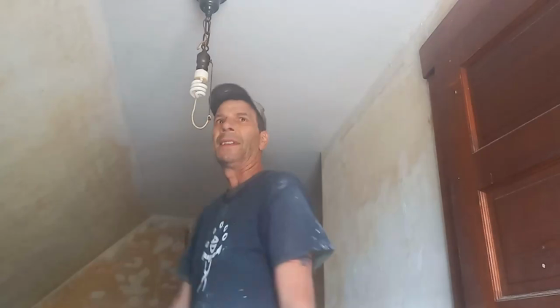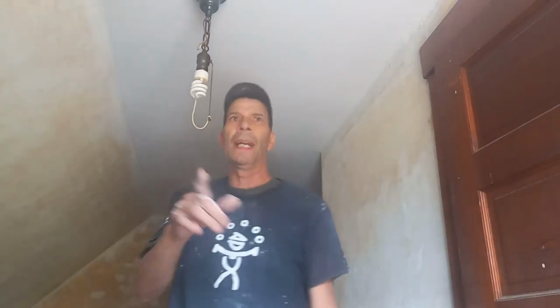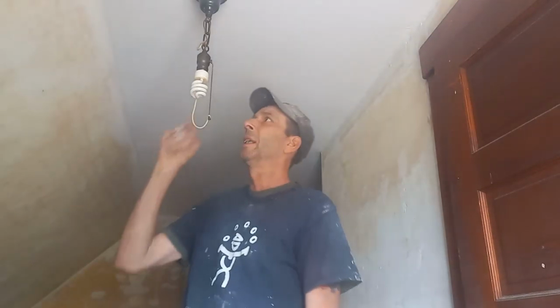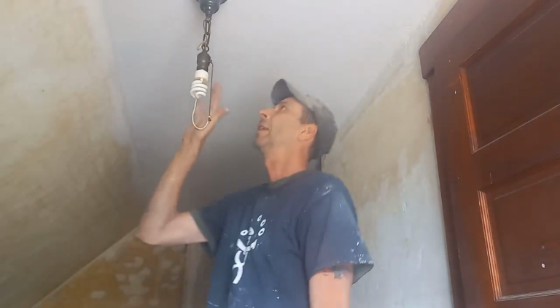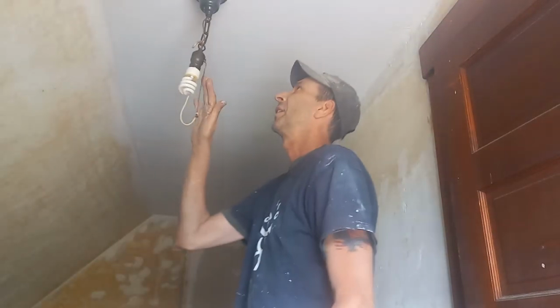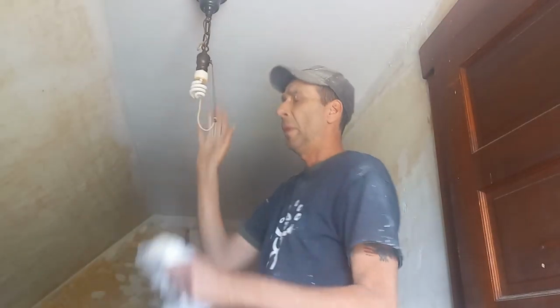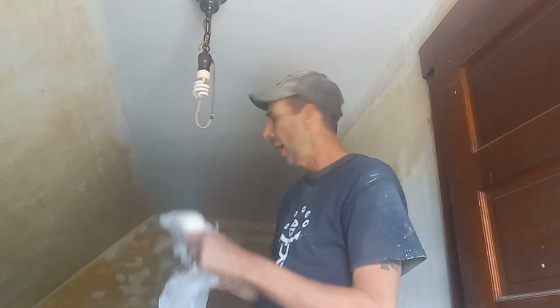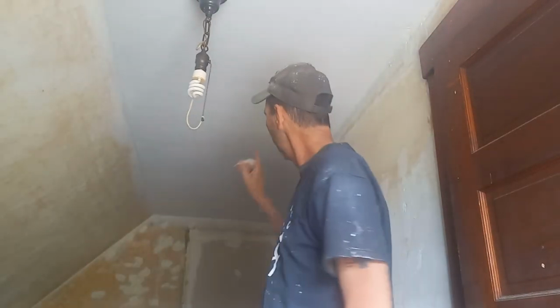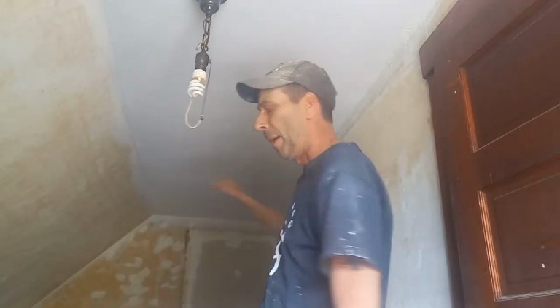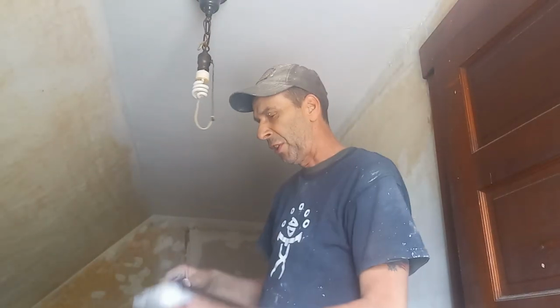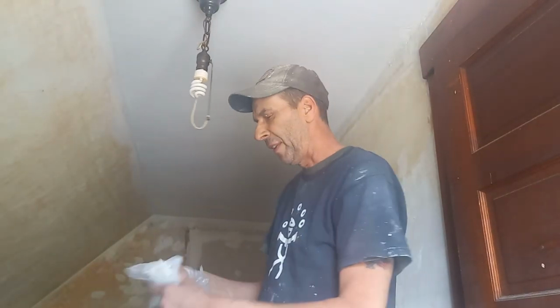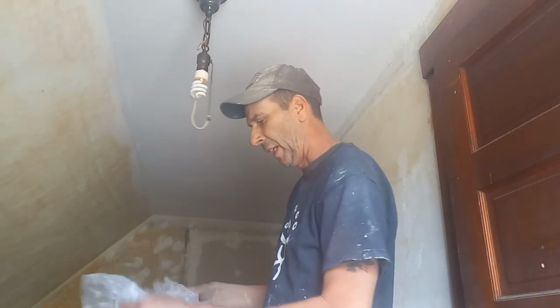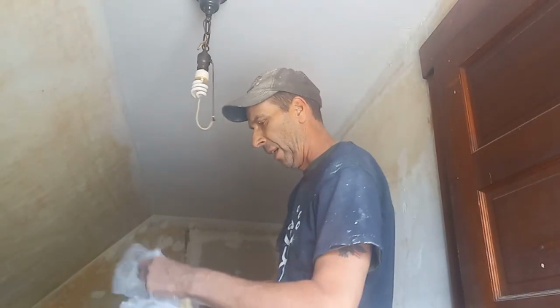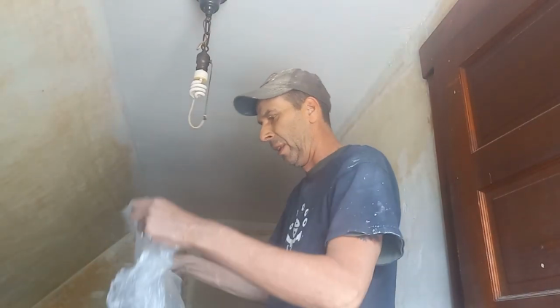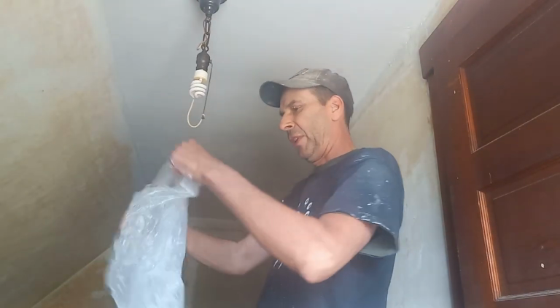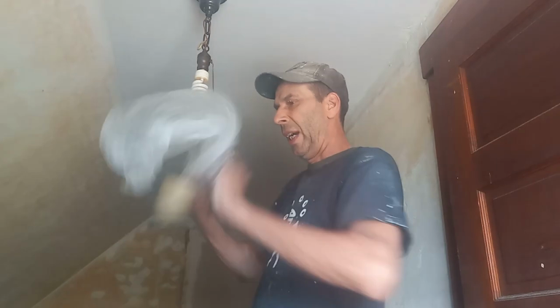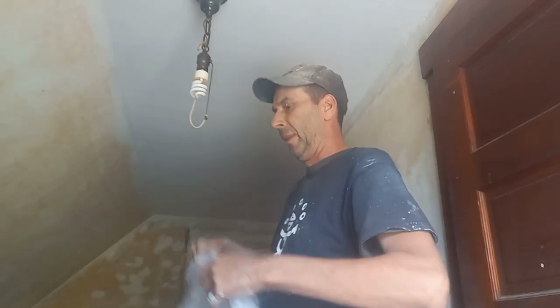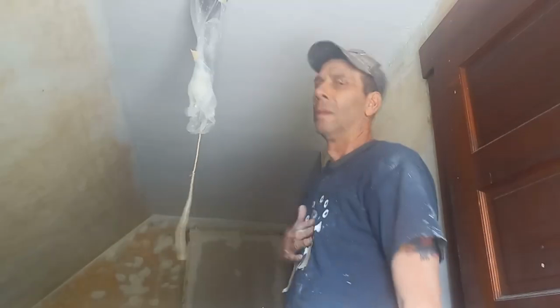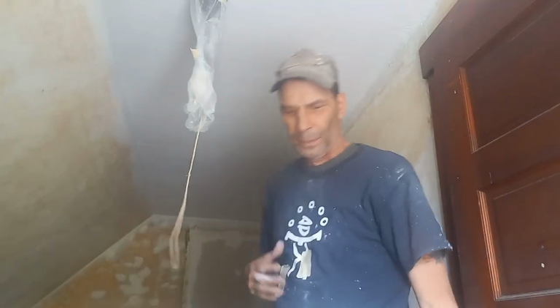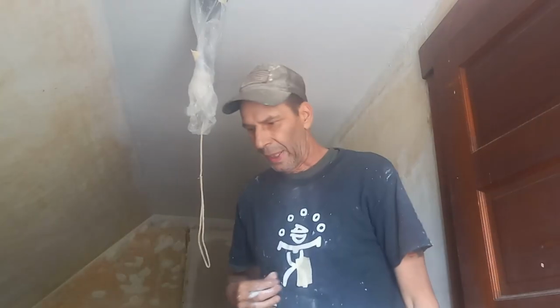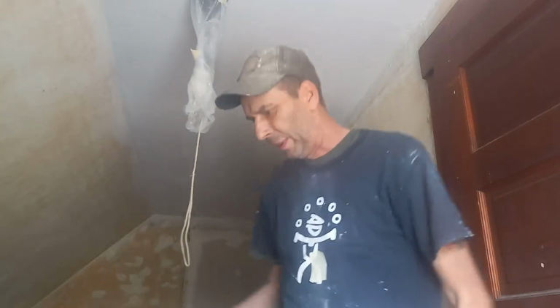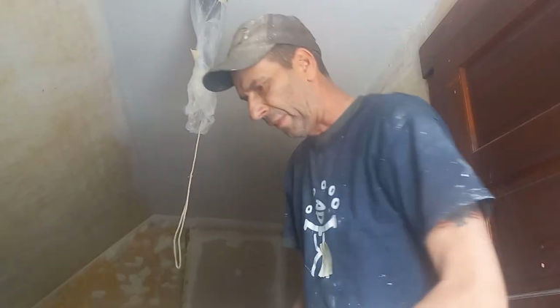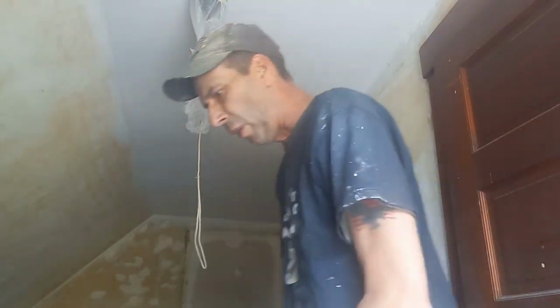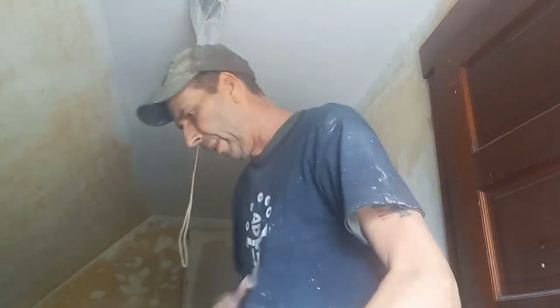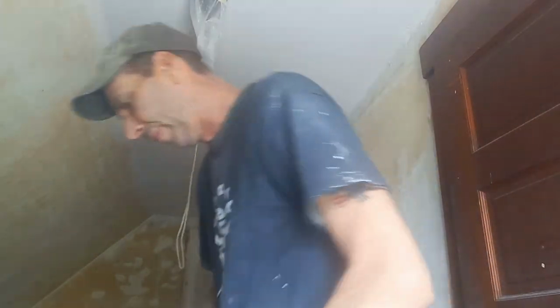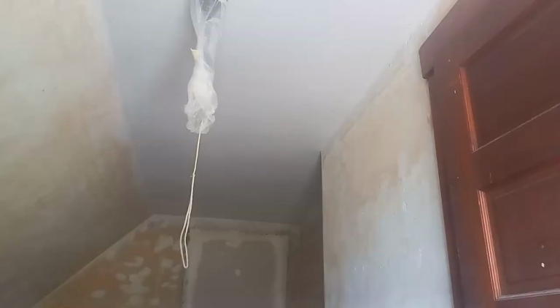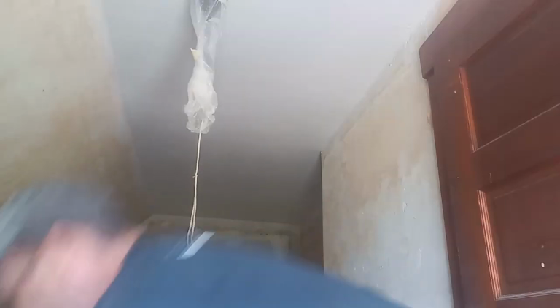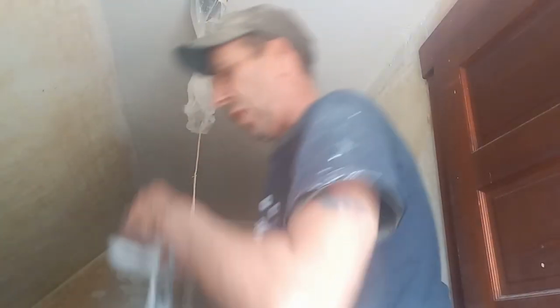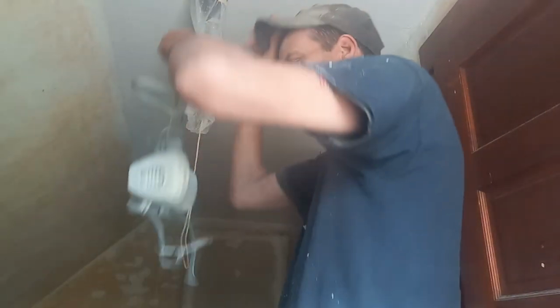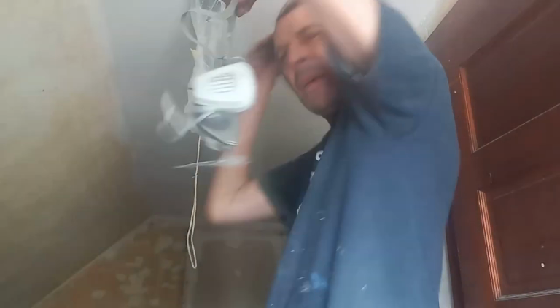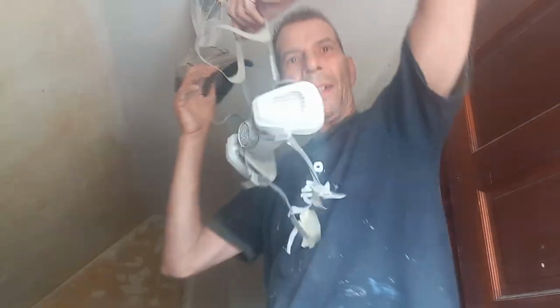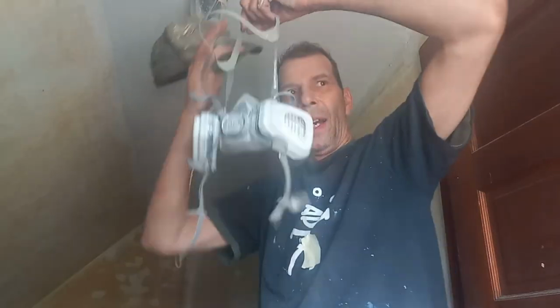Listen up, we're gonna cover this light with plastic and then I'm gonna spray the ceiling off. I'm gonna show you how. Let's get this show going. You don't want to forget to wear a mask, guys.